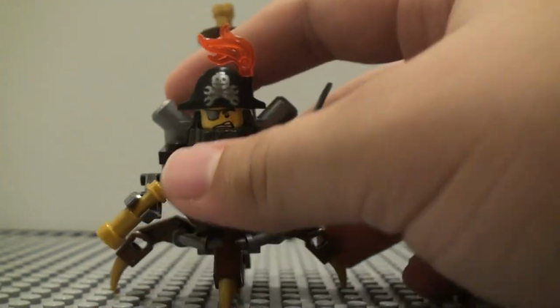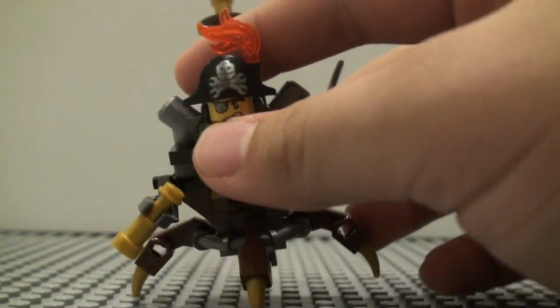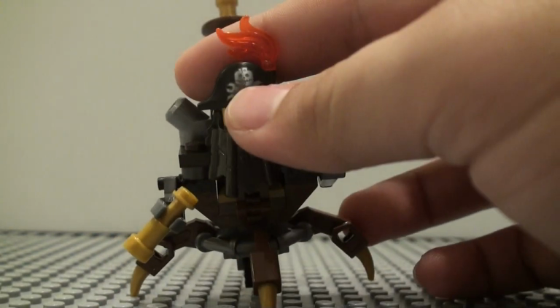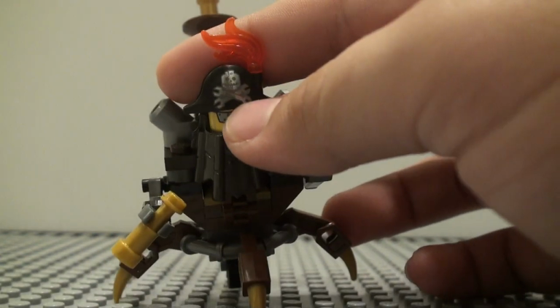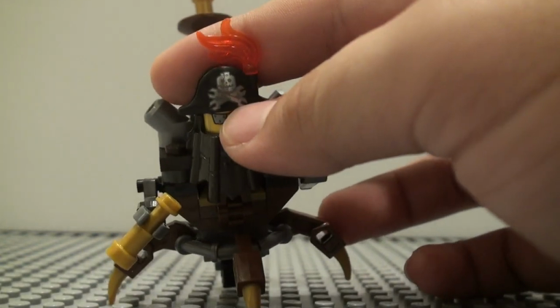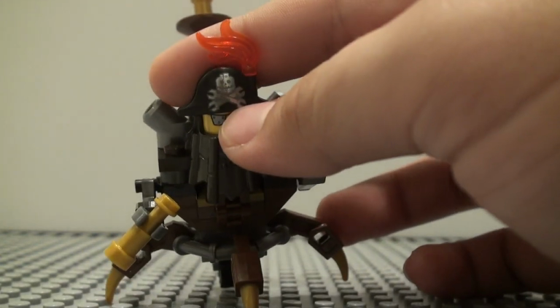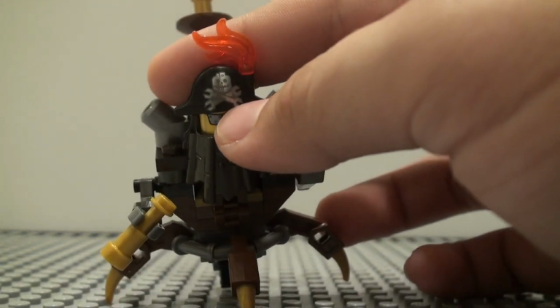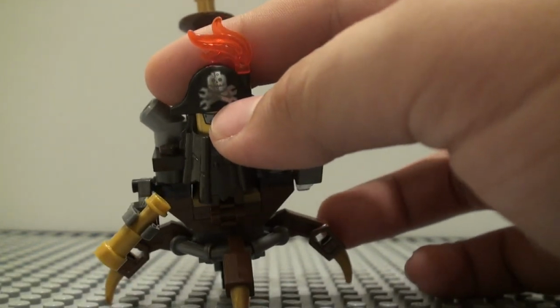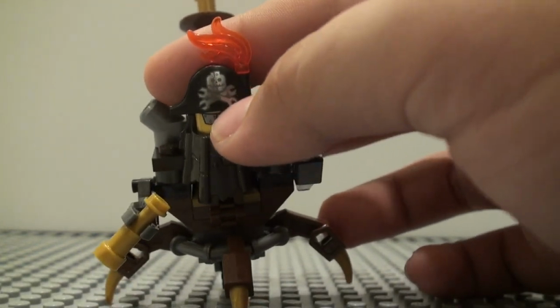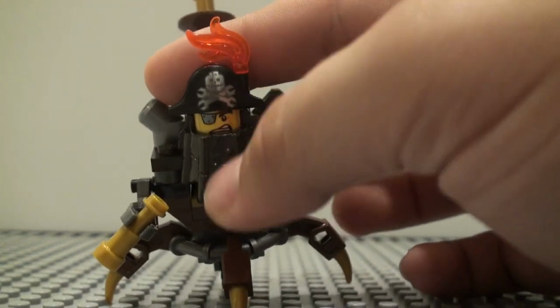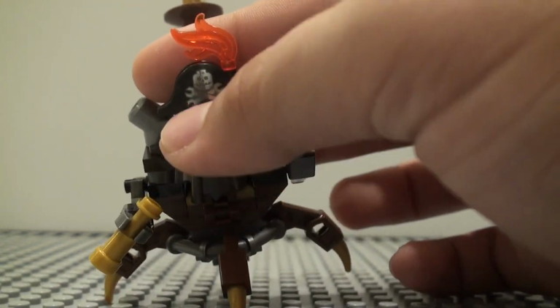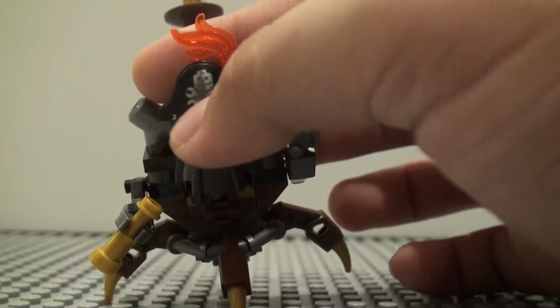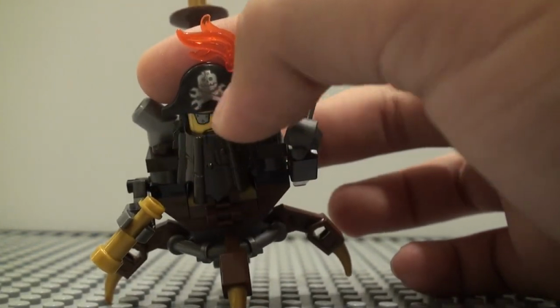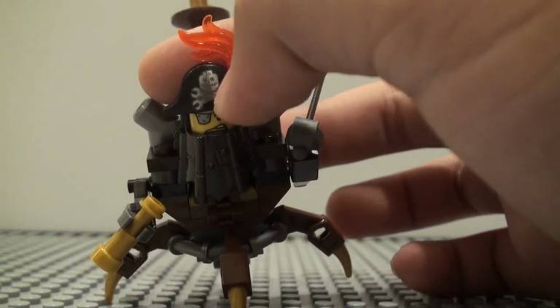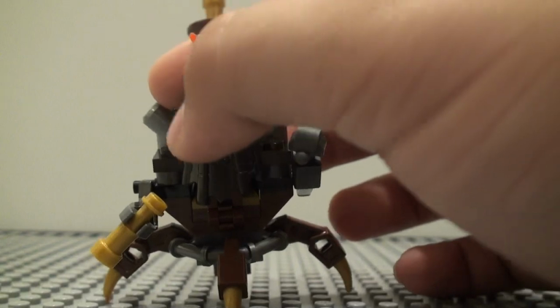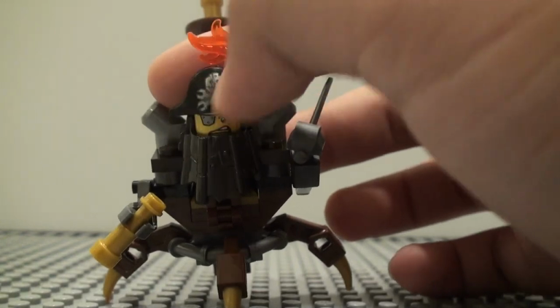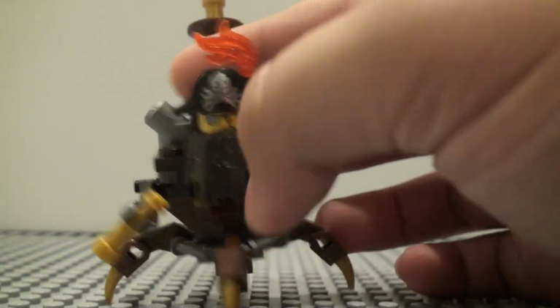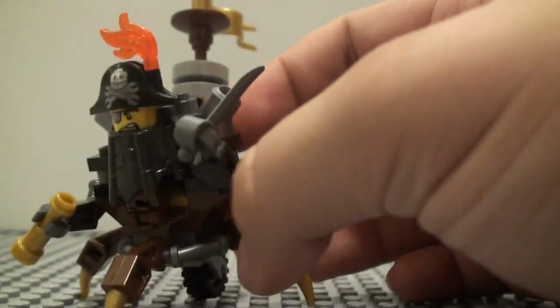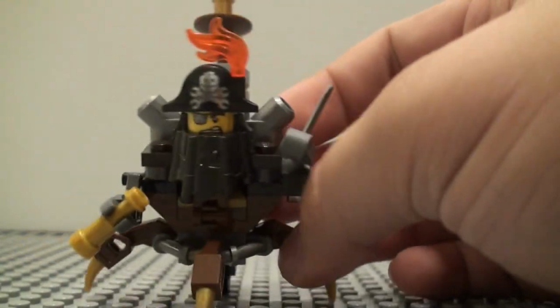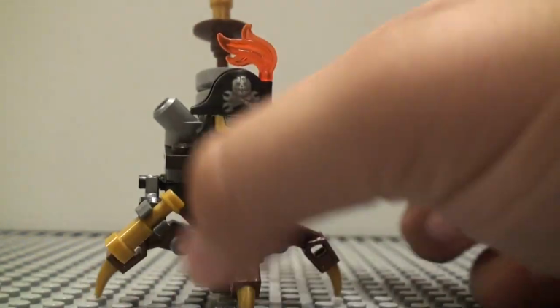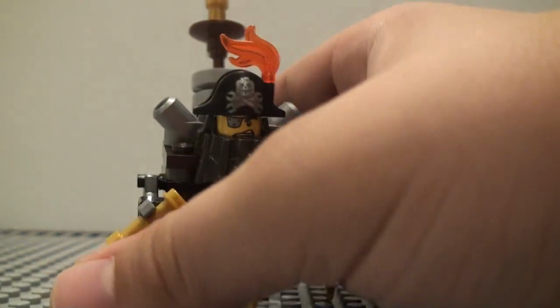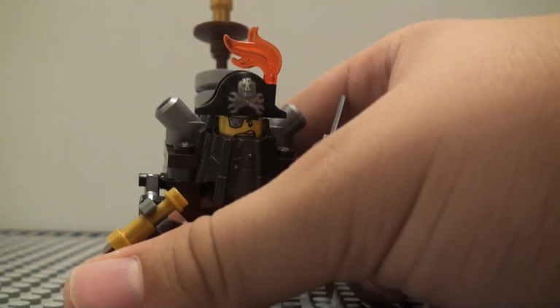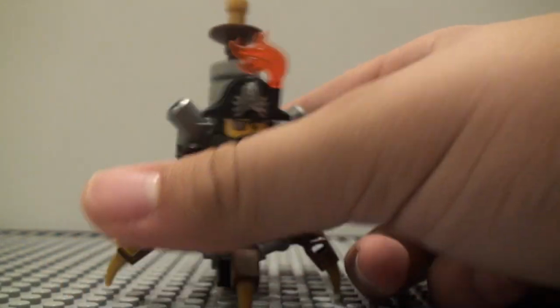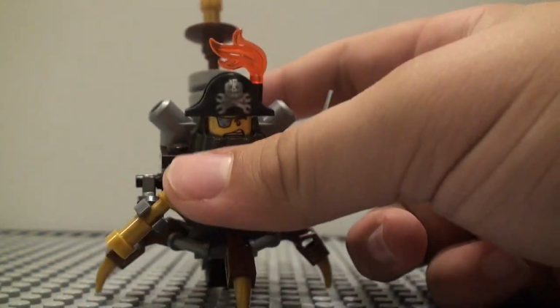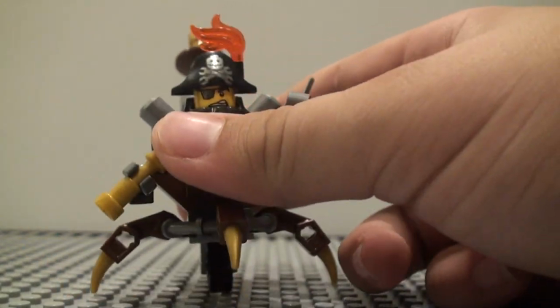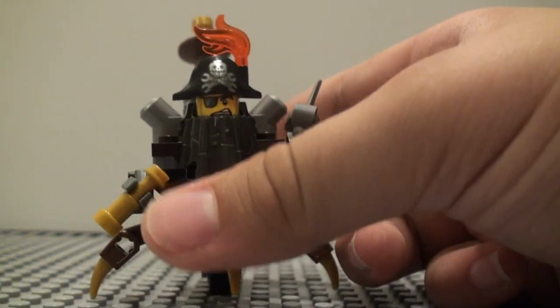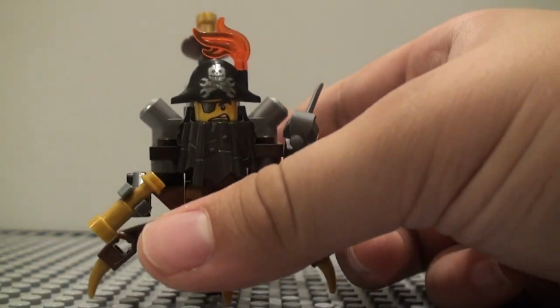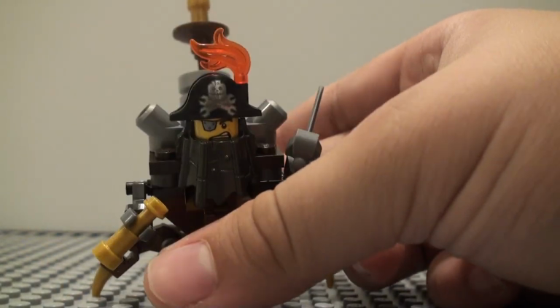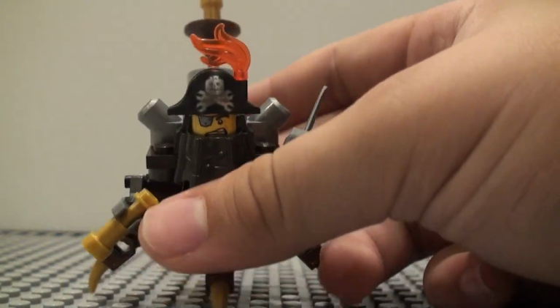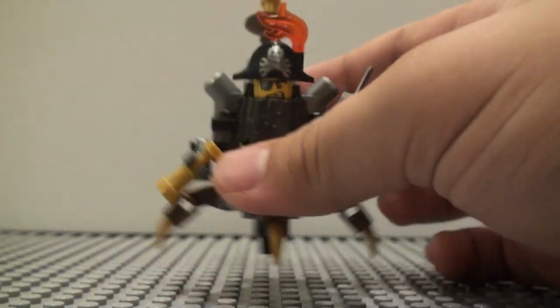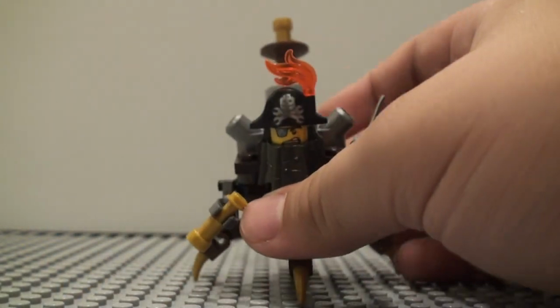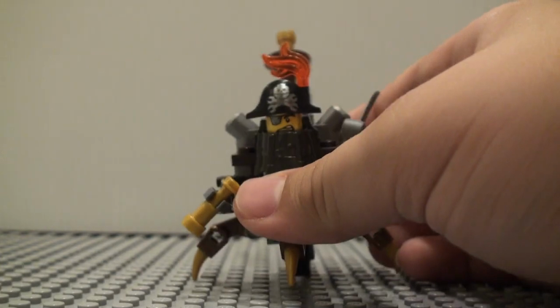He does get the print with the skull and wrenches on there, like he did in the original LEGO Movie. I'm pretty sure that's the same print there.